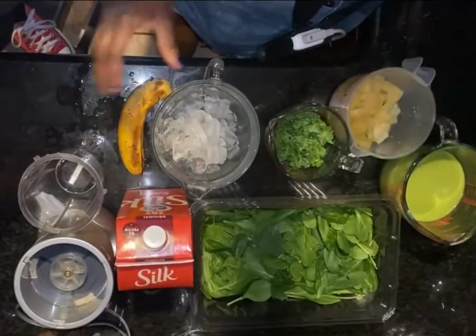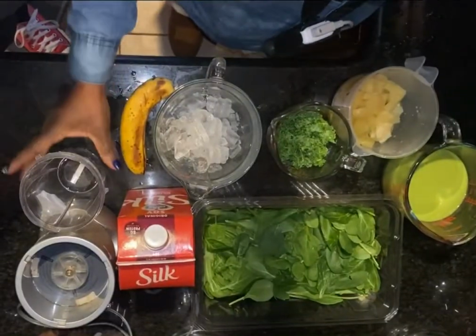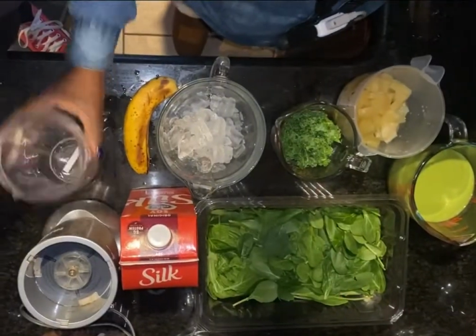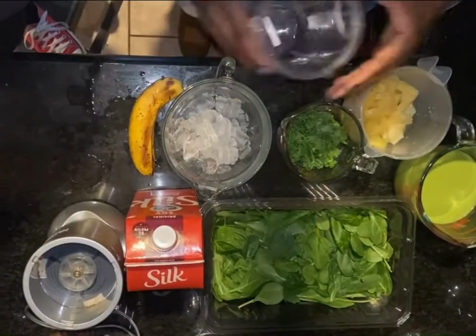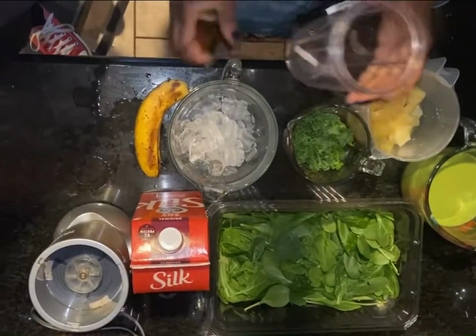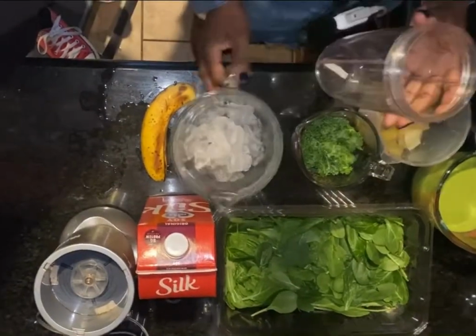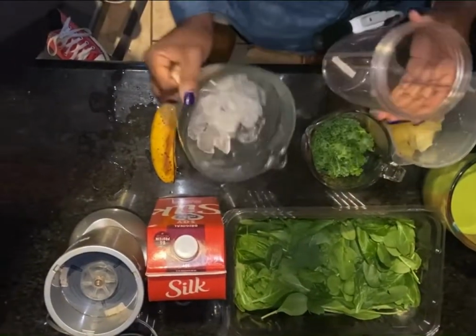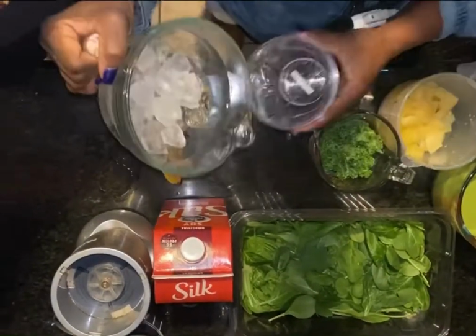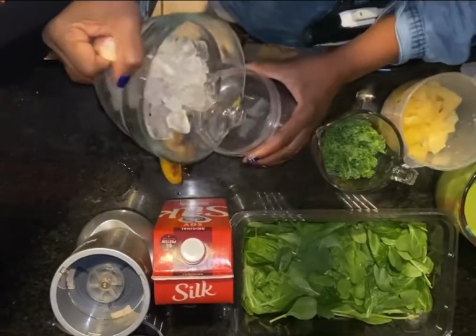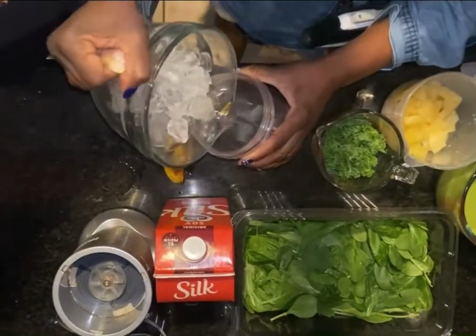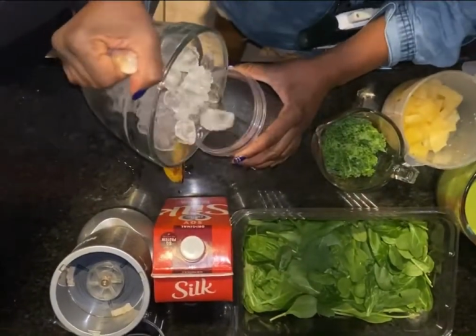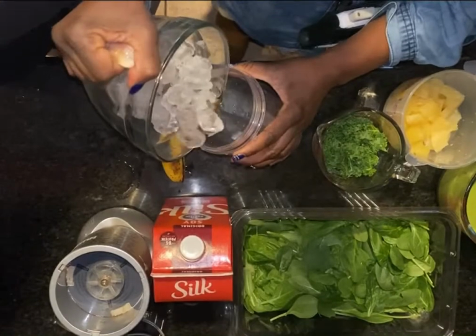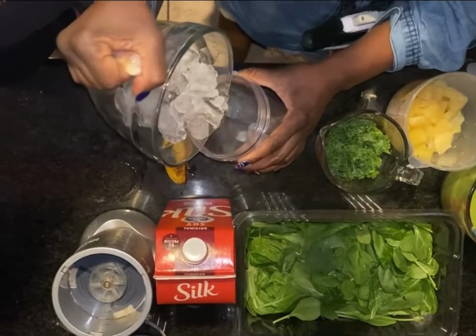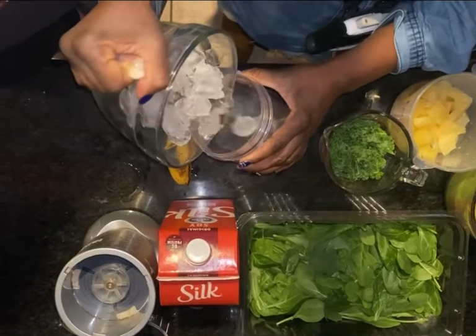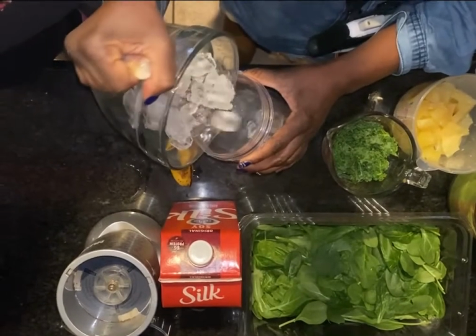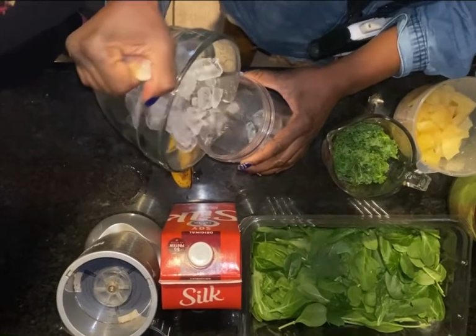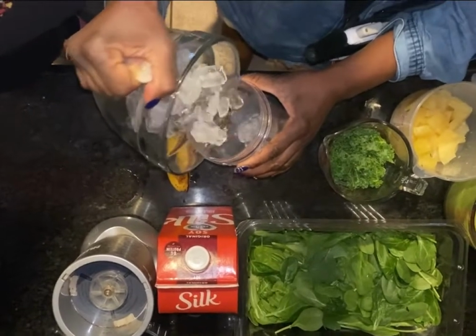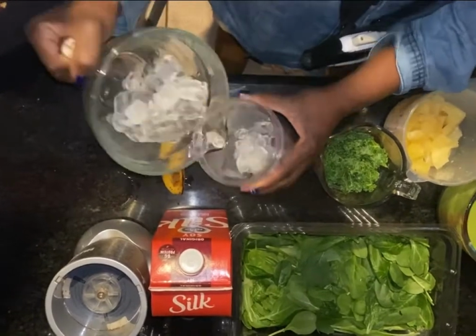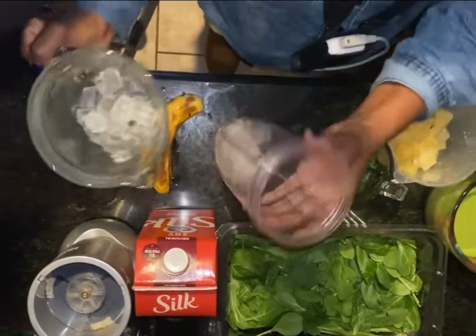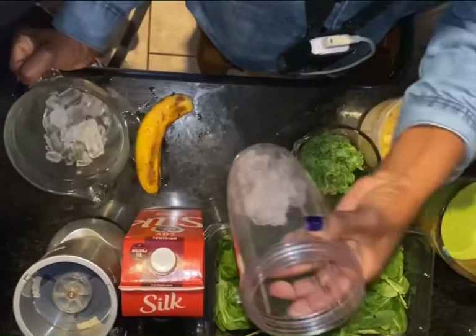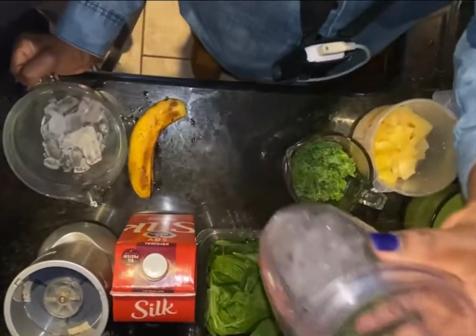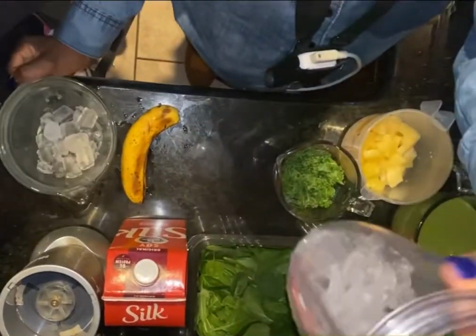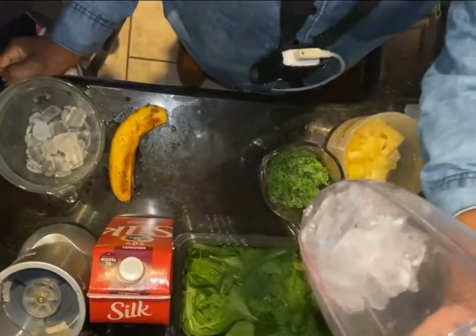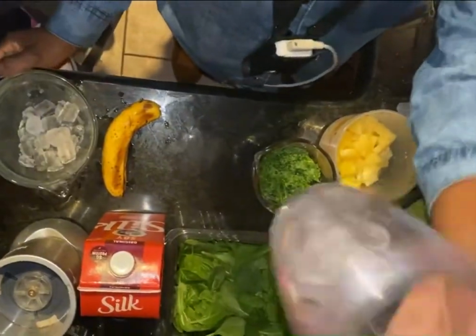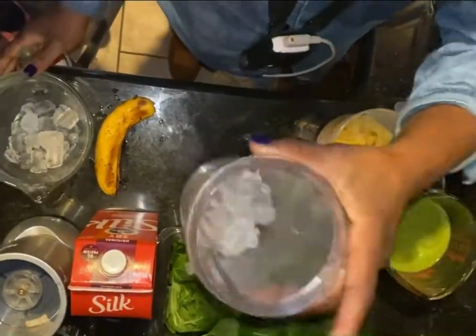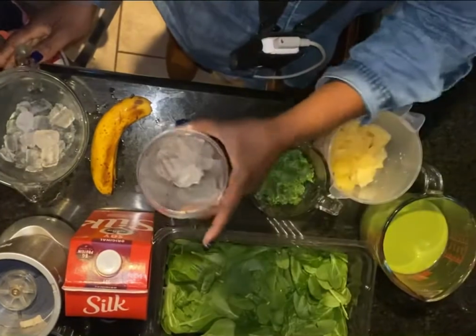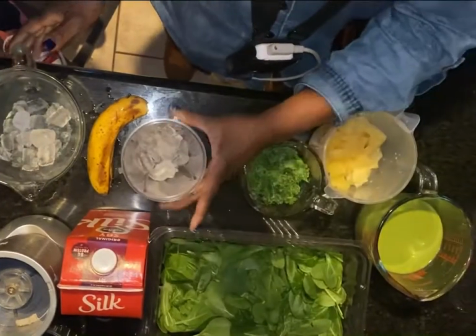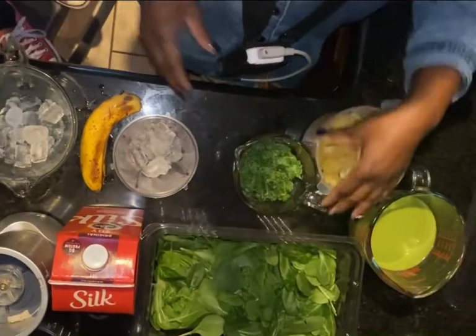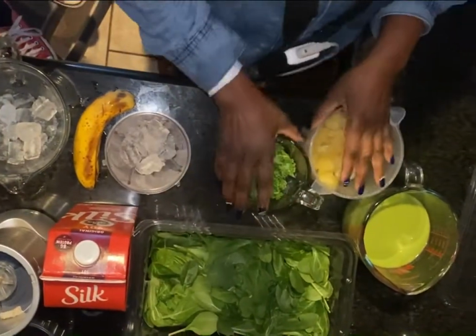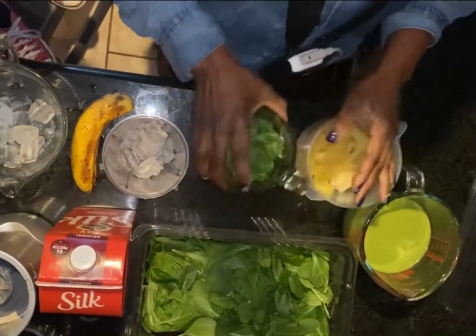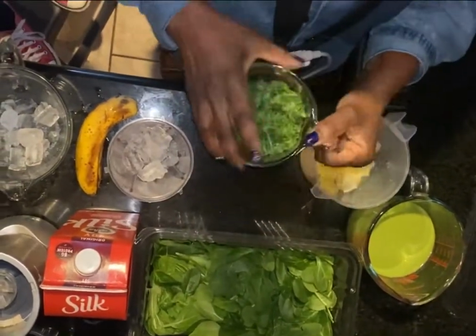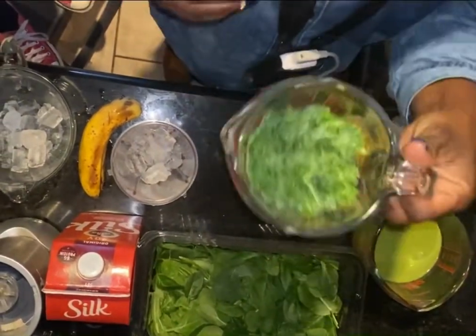What I do, I put a little bit of ice first at the bottom. And then I add my kale, about a cup.